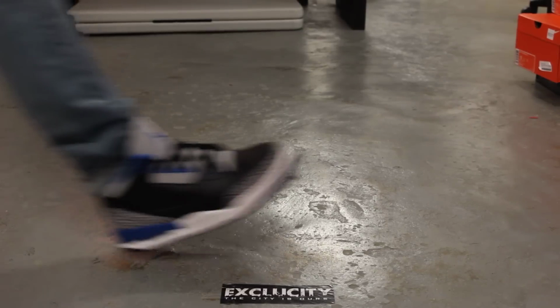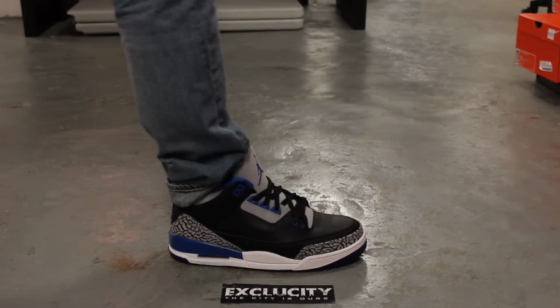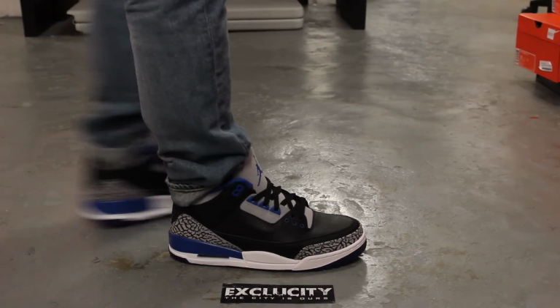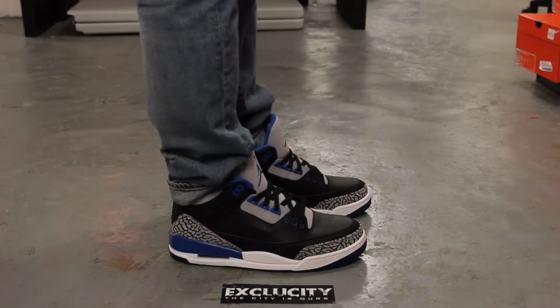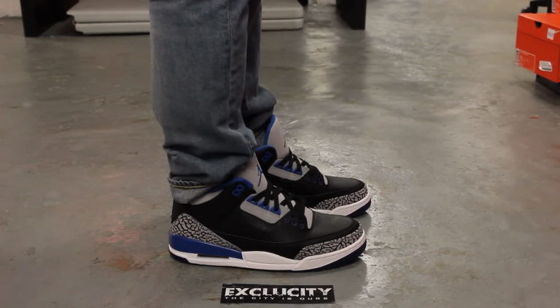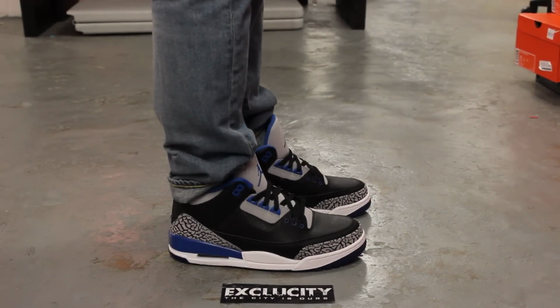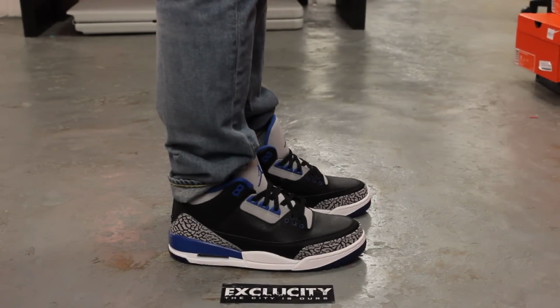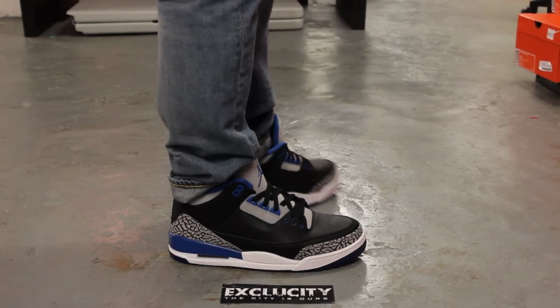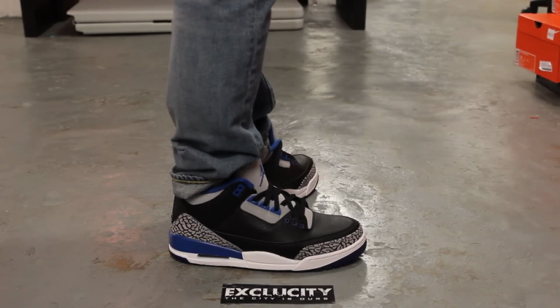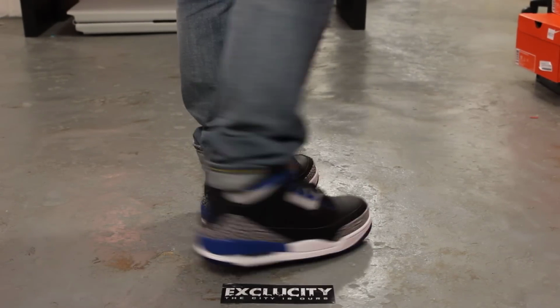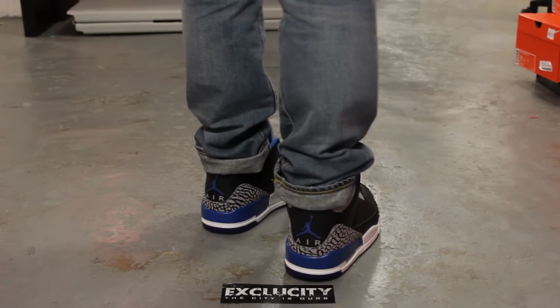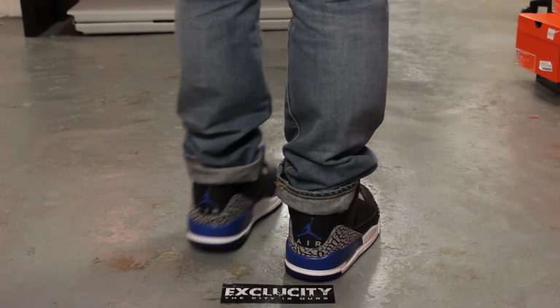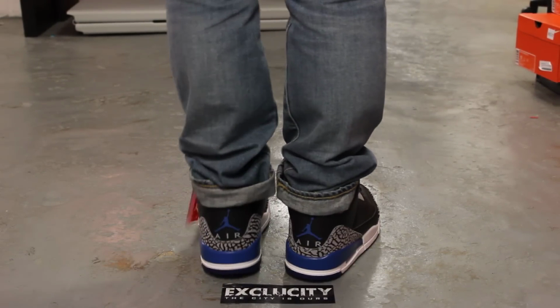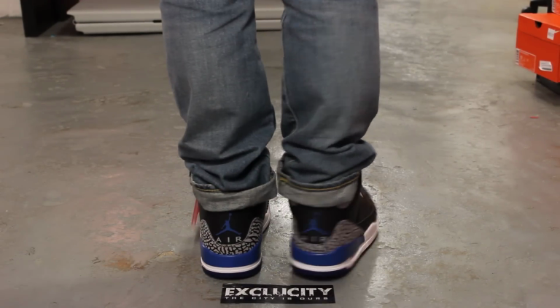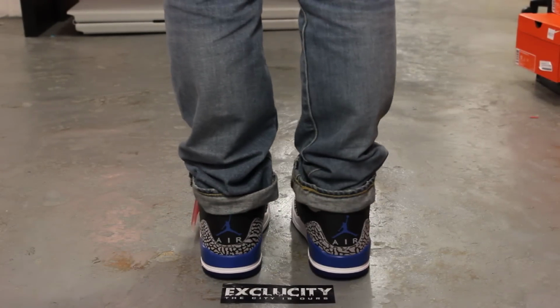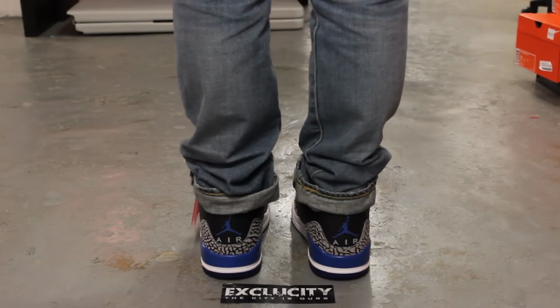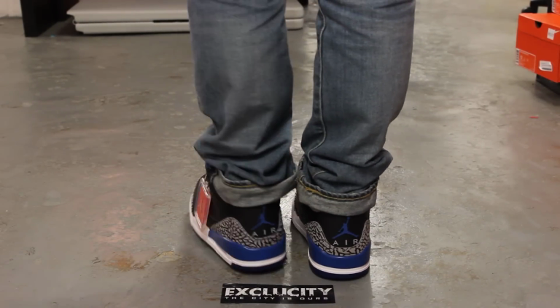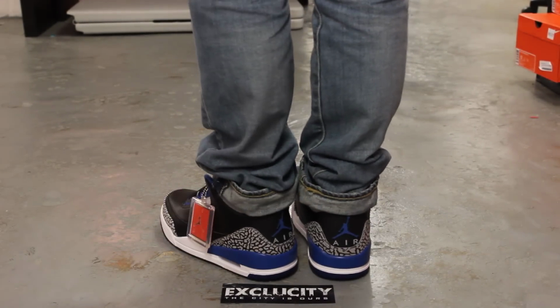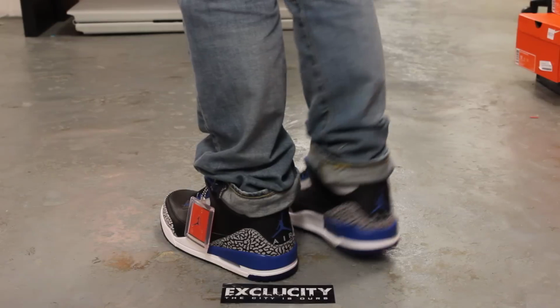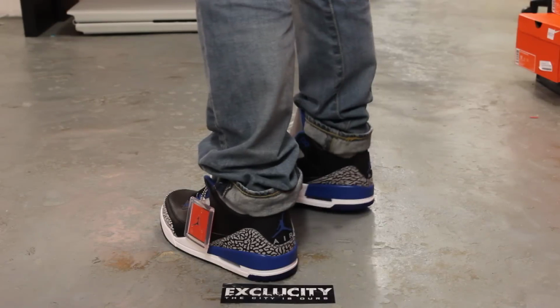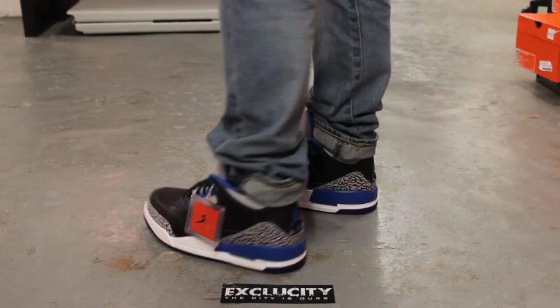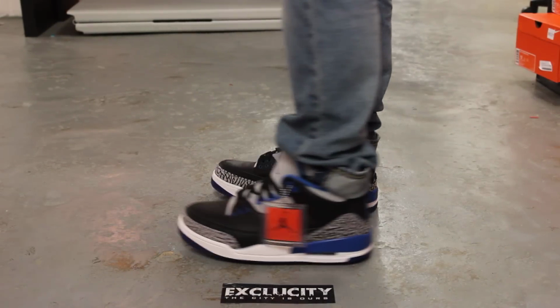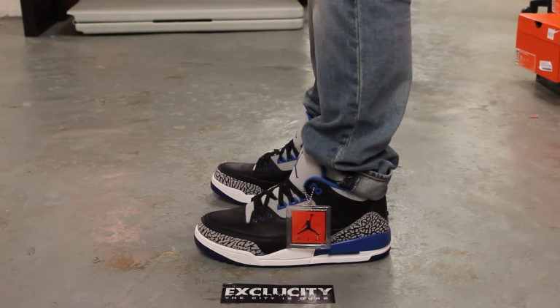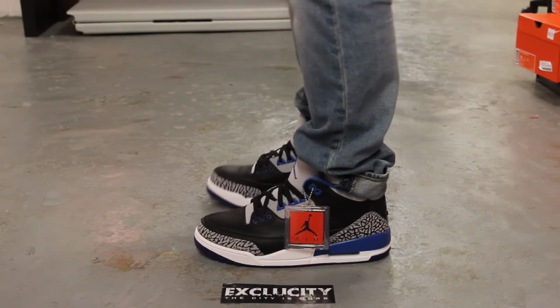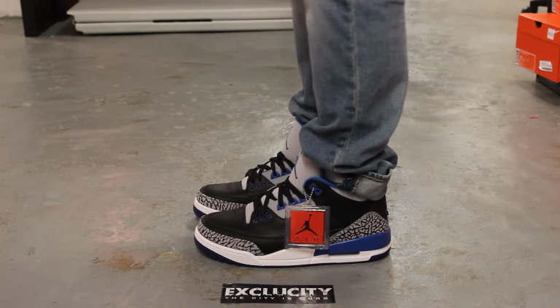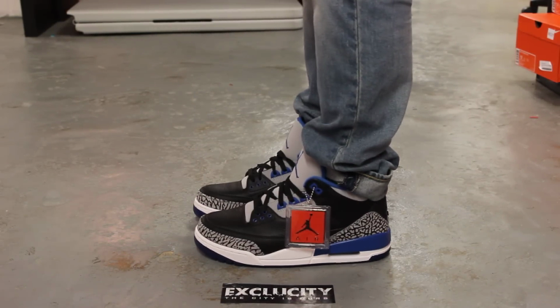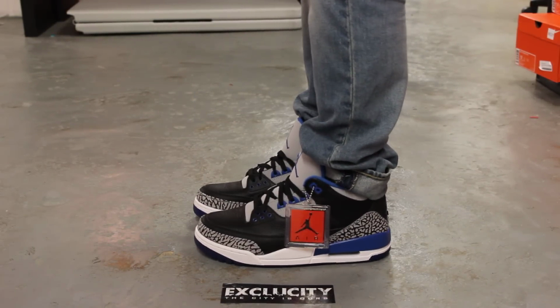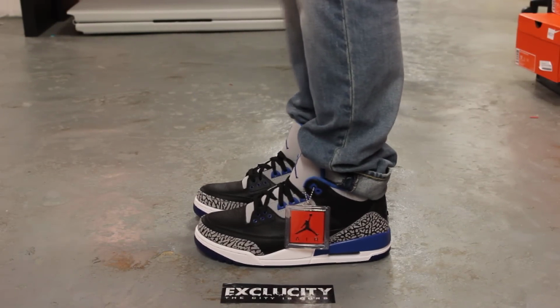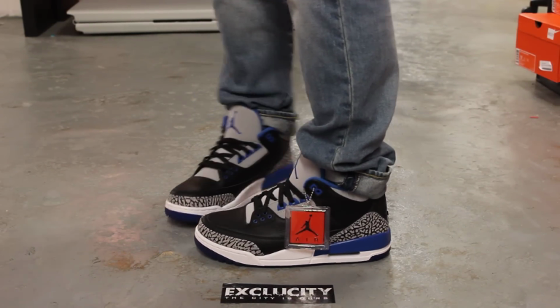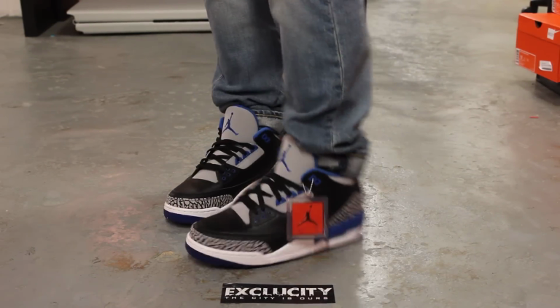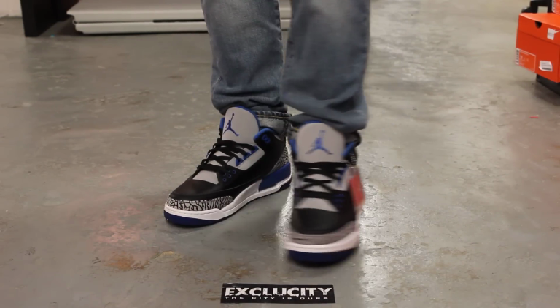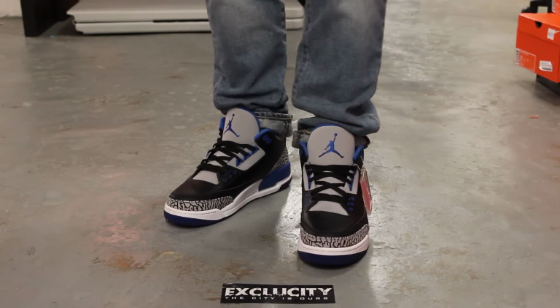Alright guys, so this is what the Sport Blue 3s look like on feet. We did do an unboxing video to this shoe, so if you haven't checked that out, you can go check that out first. We are filming in HD, so switch the settings to 1080p to get a better look at the shoe.